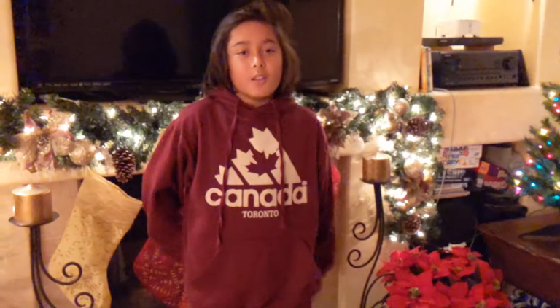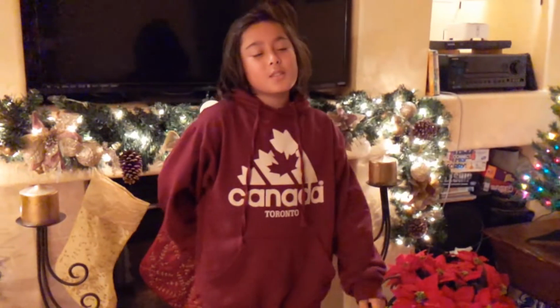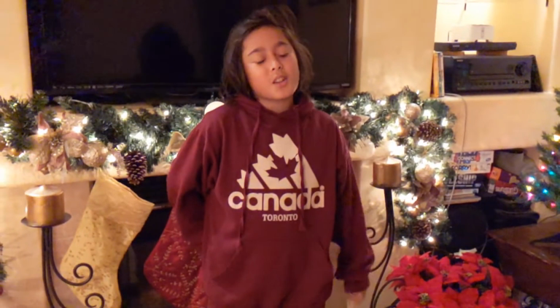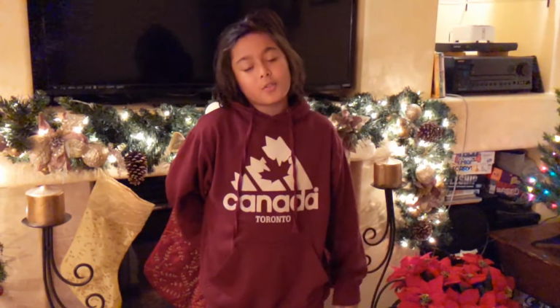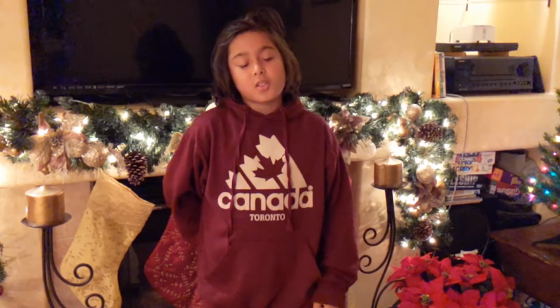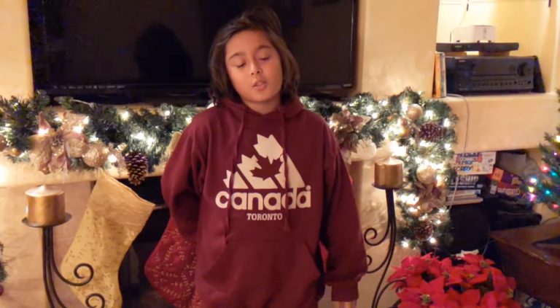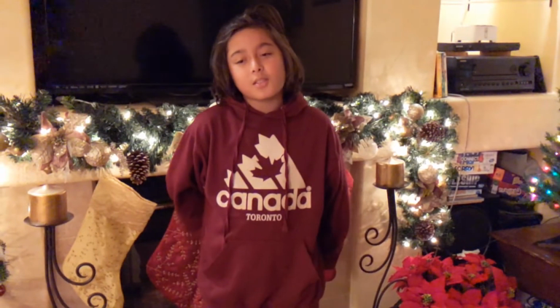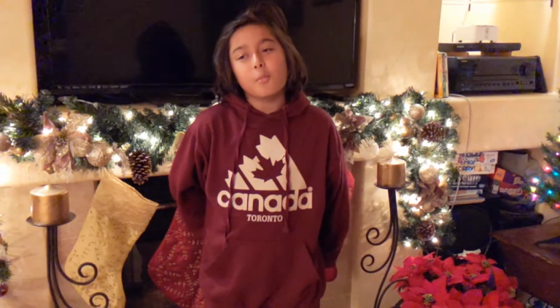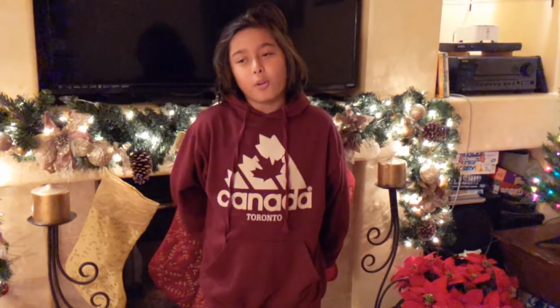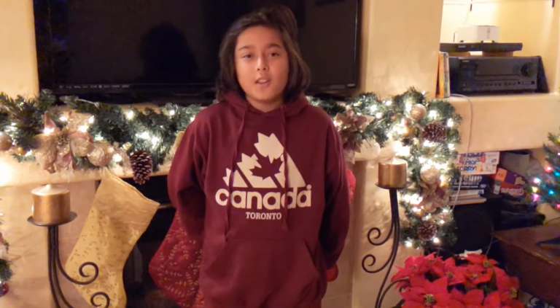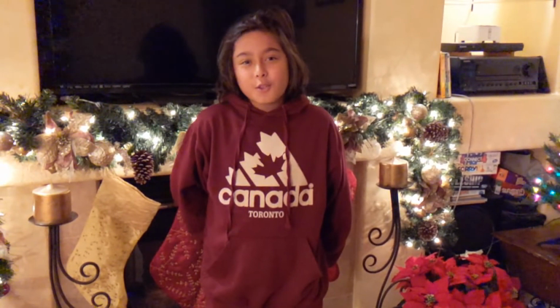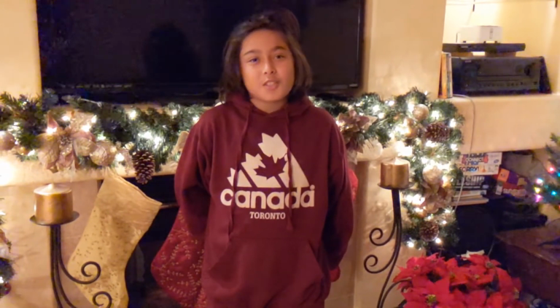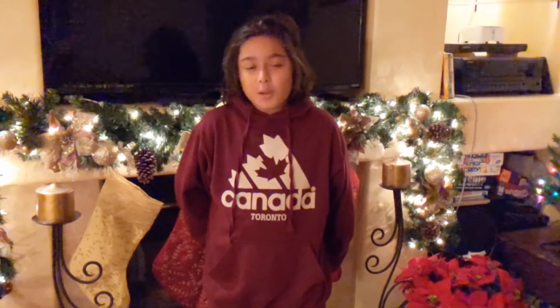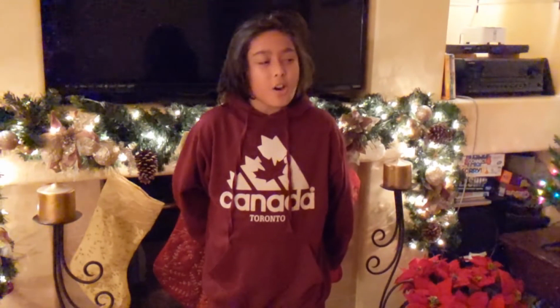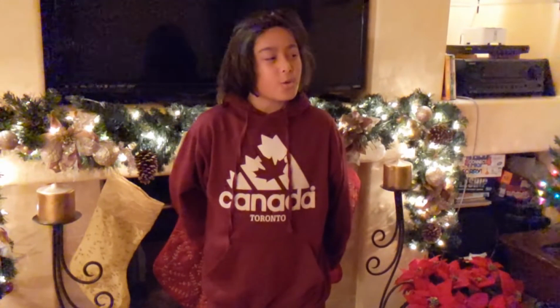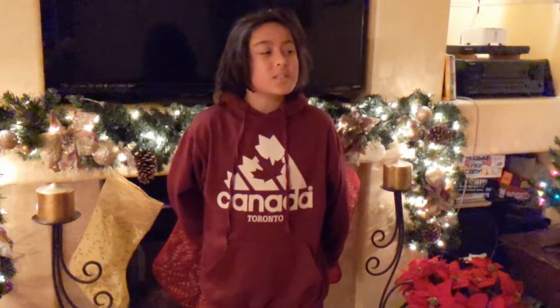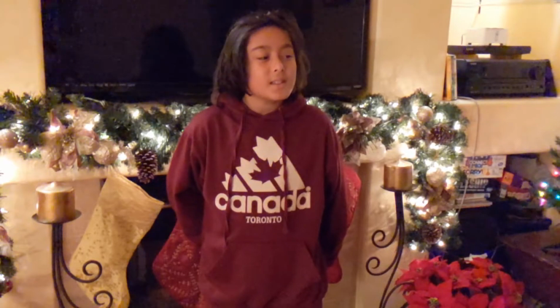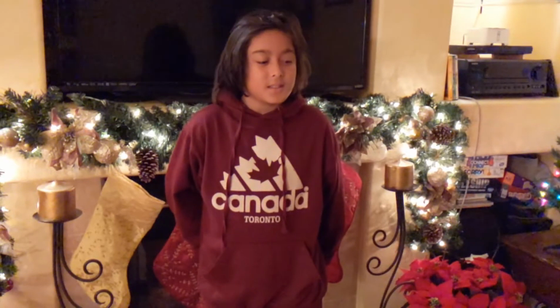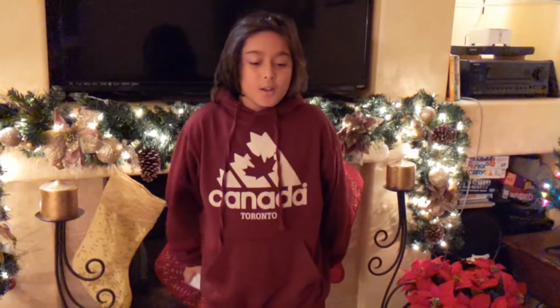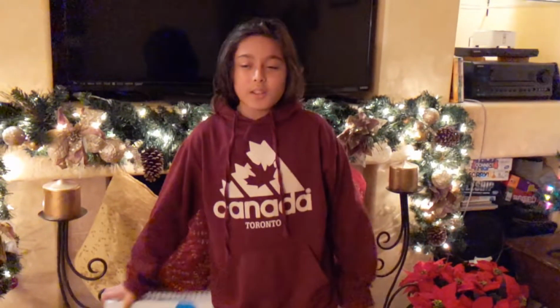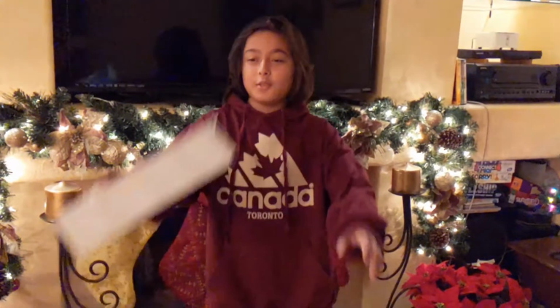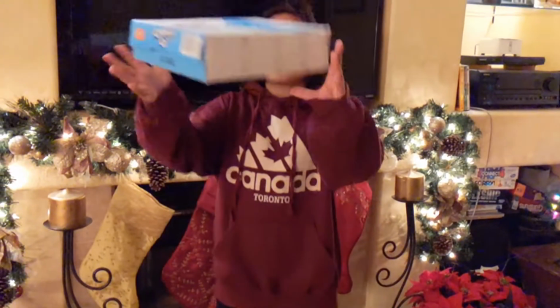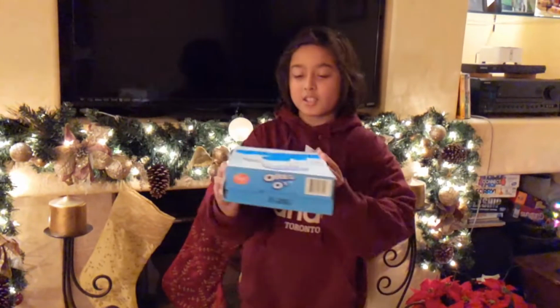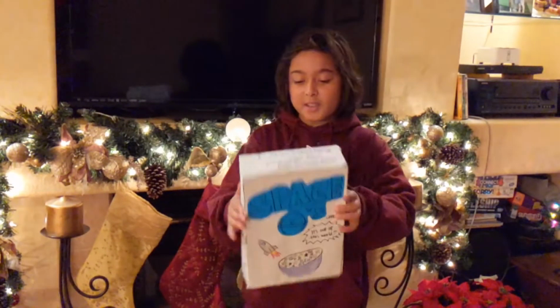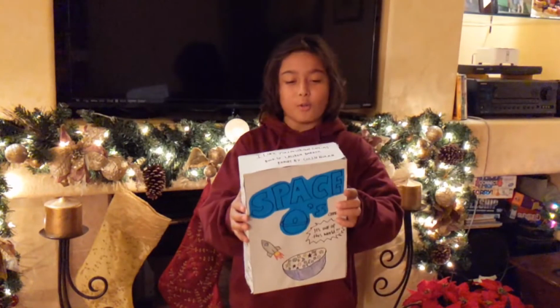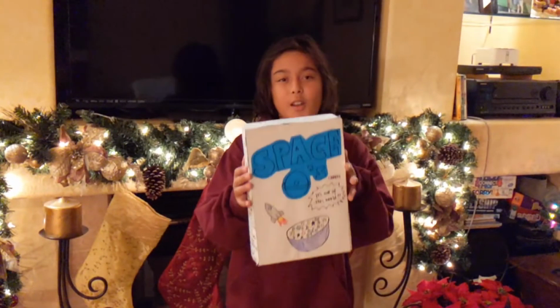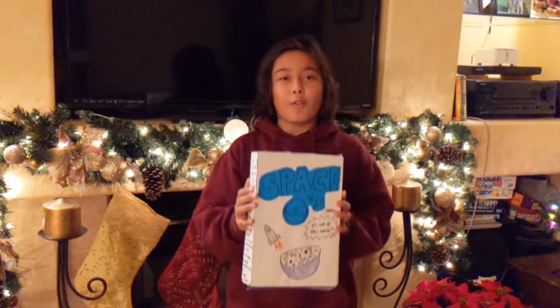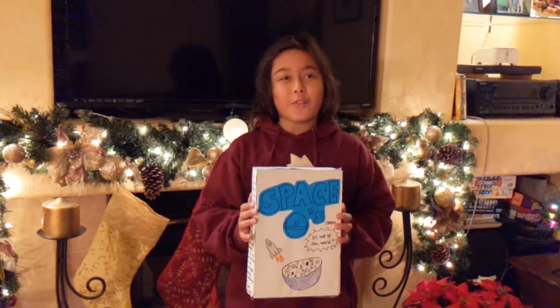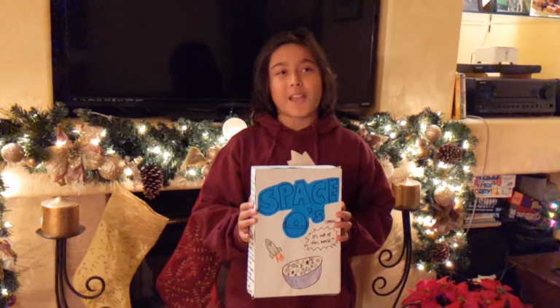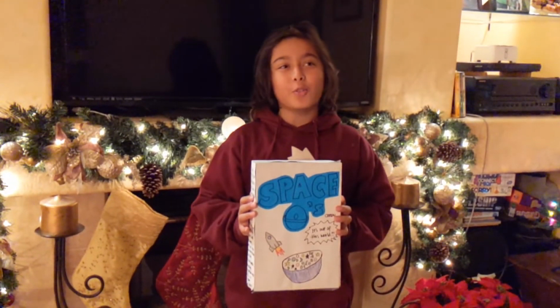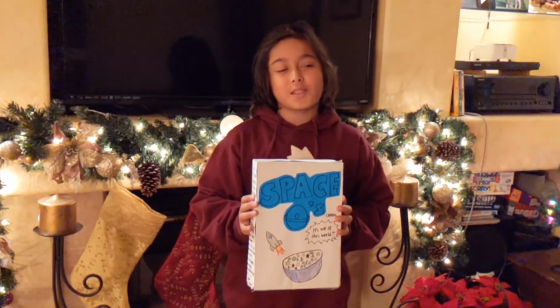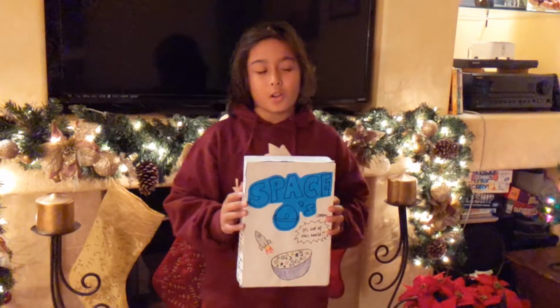Are you sick and tired of your cereal being so boring? There's no shapes, colors, or sizes. Well, now you can try Space O's for a flavor that's out of this world.